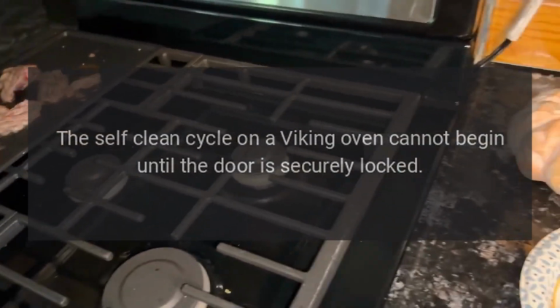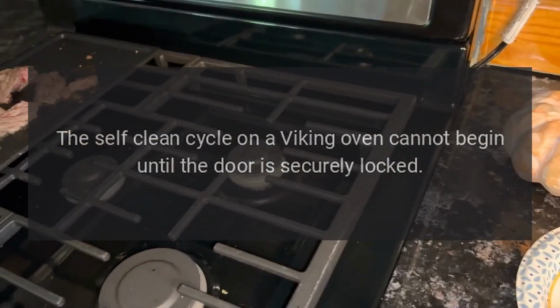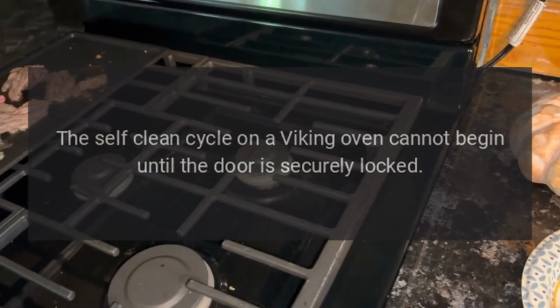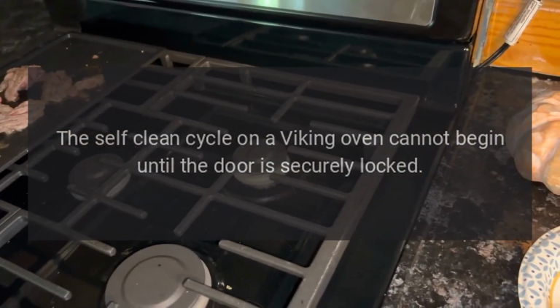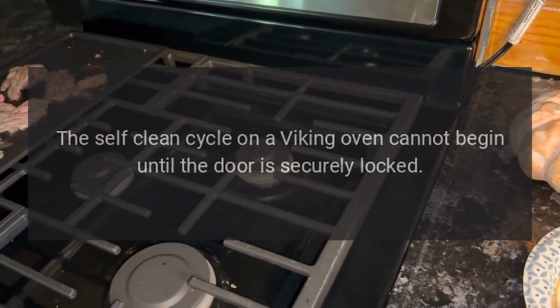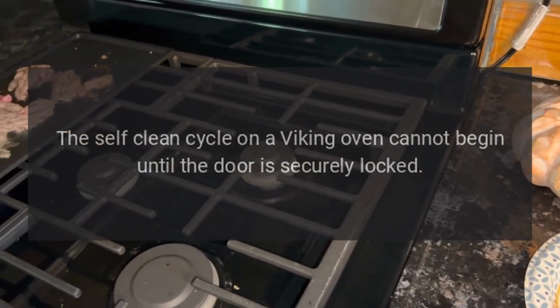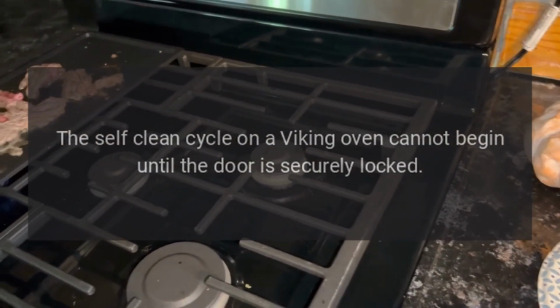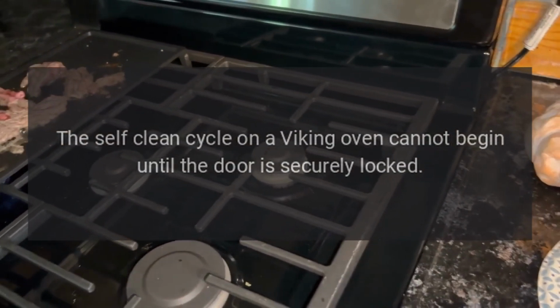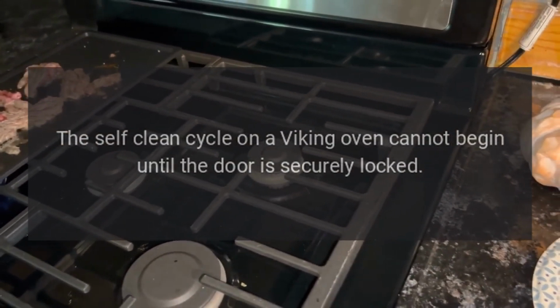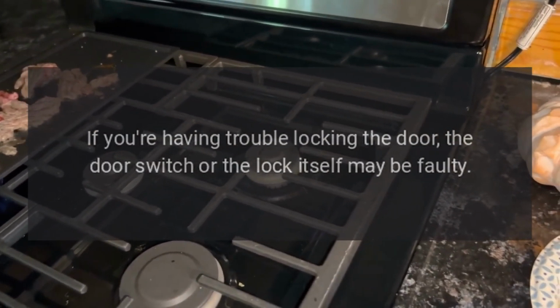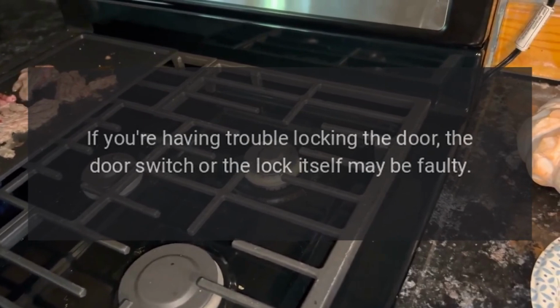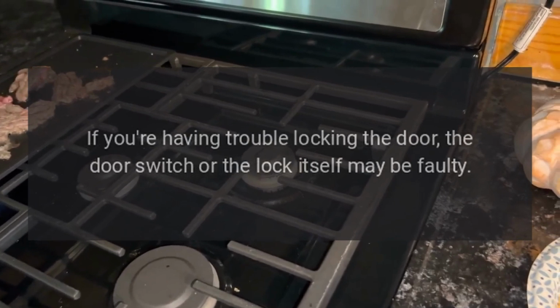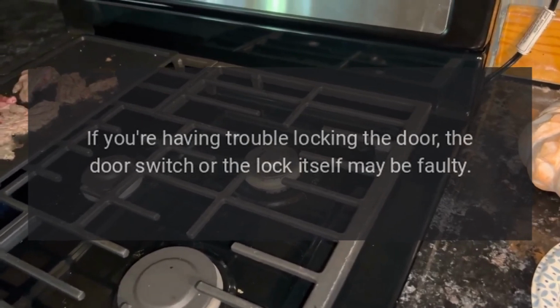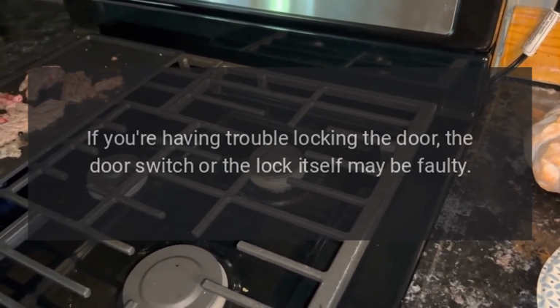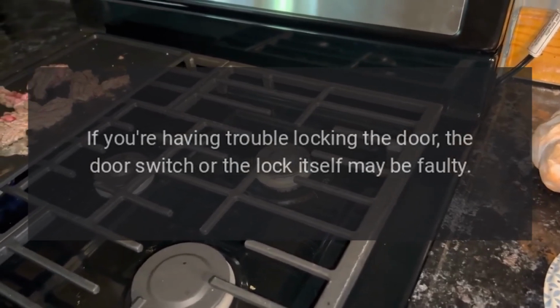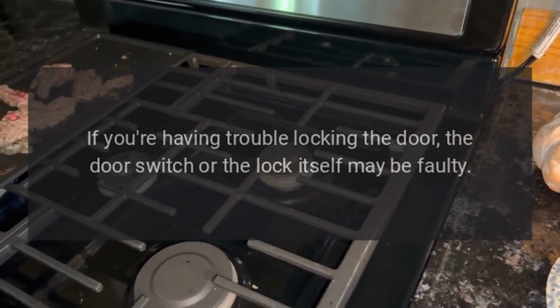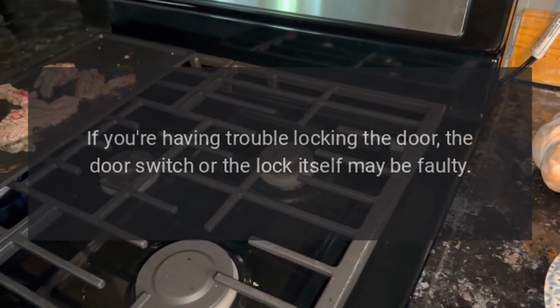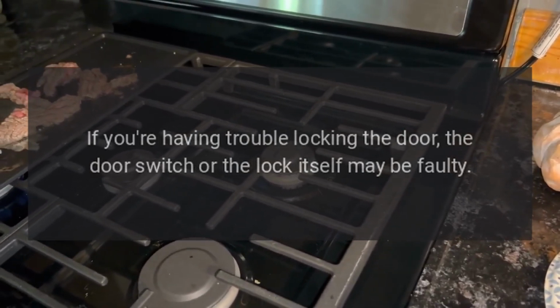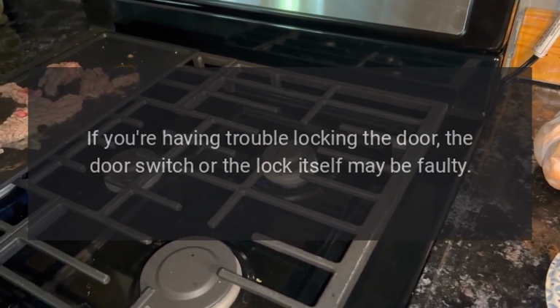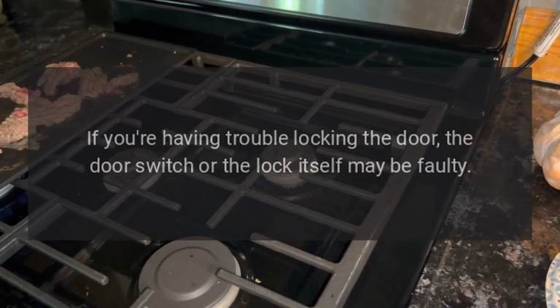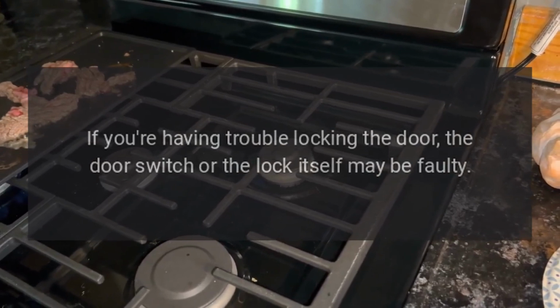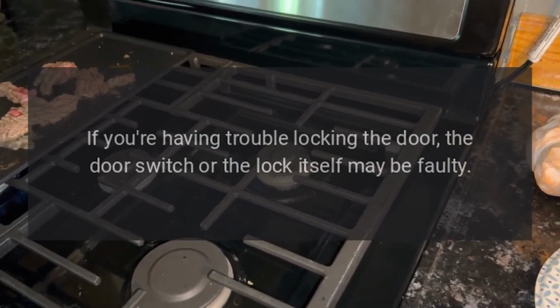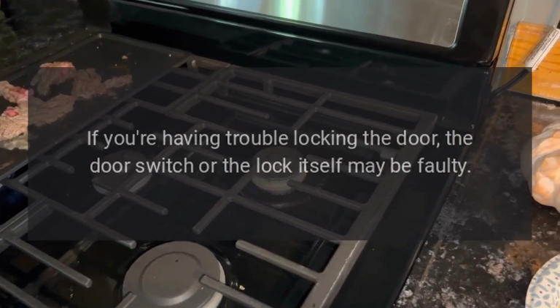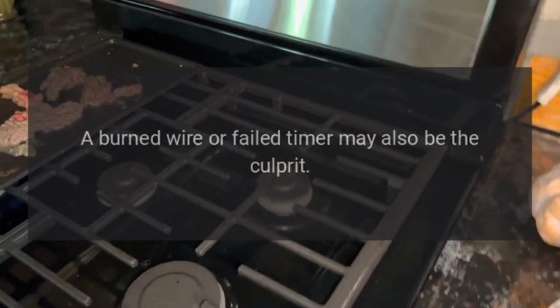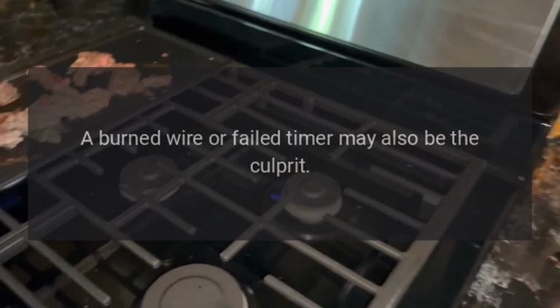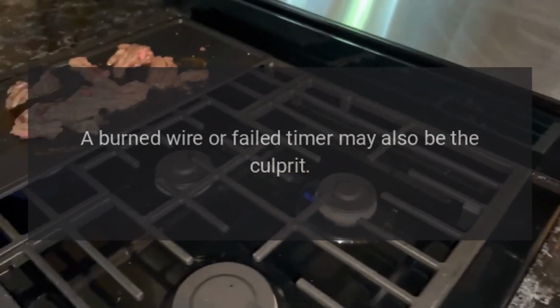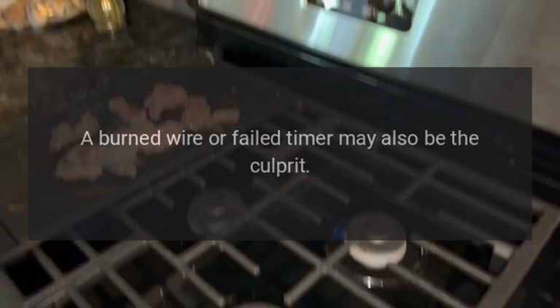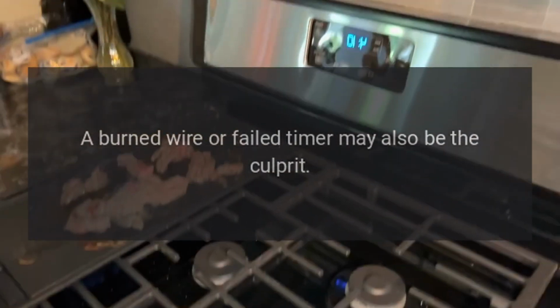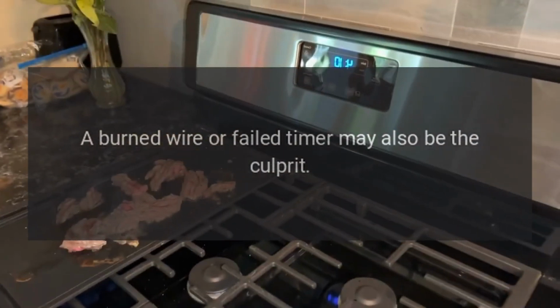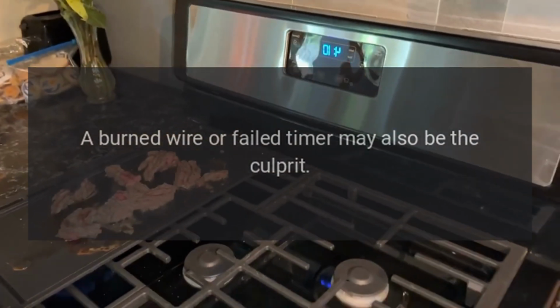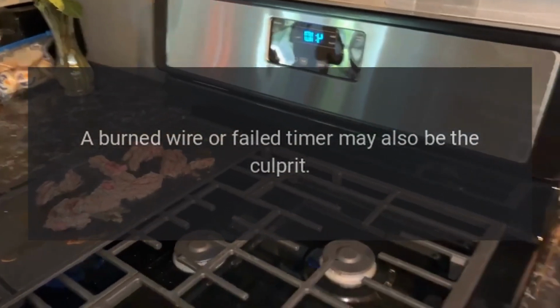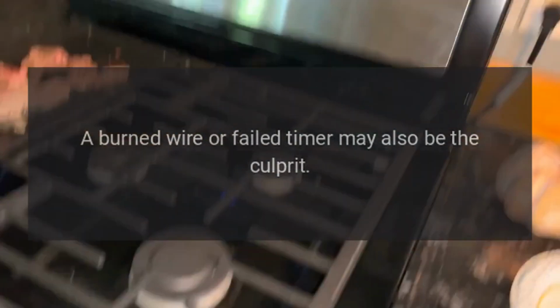The oven won't self-clean — the self-clean cycle on a Viking oven cannot begin until the door is securely locked. If you're having trouble locking the door, the door switch or the lock itself may be faulty. A burned wire or failed timer may also be the culprit.